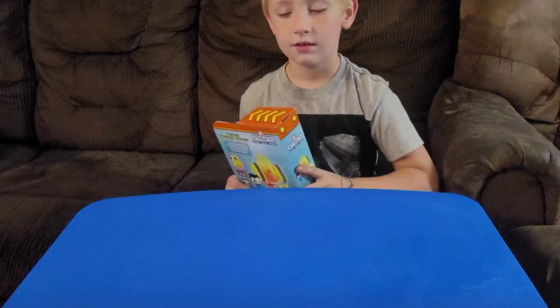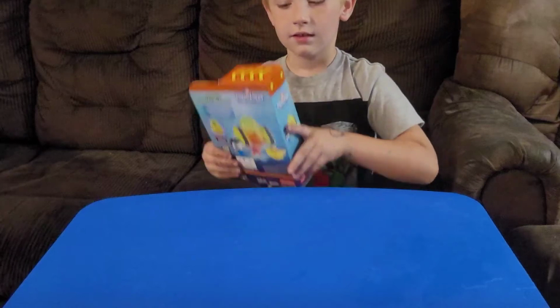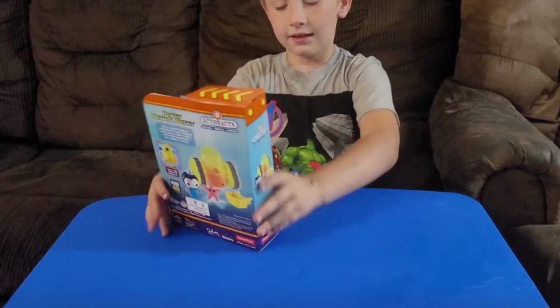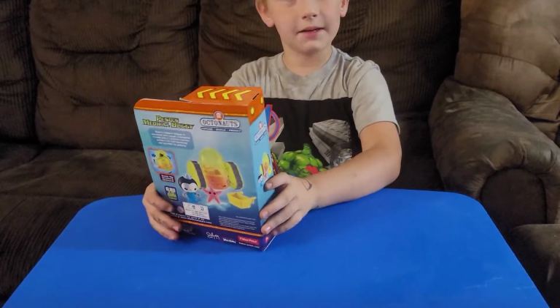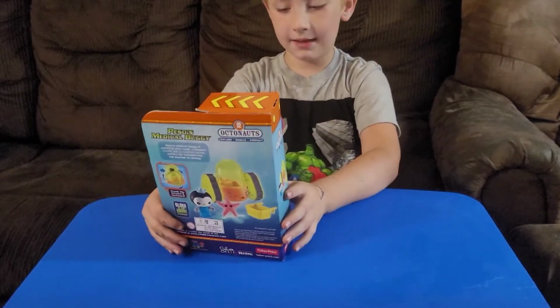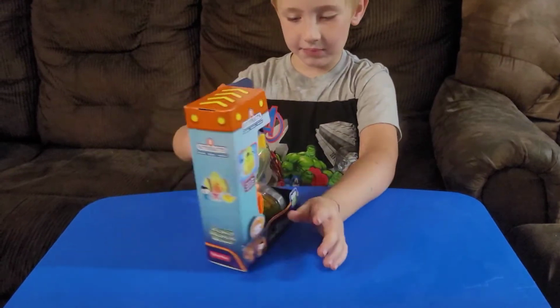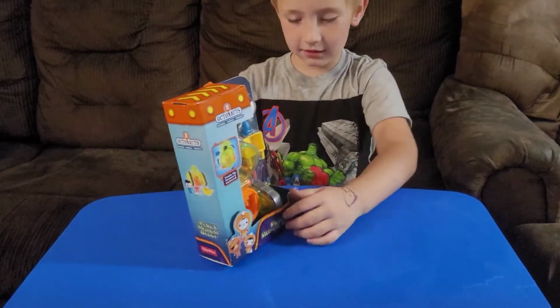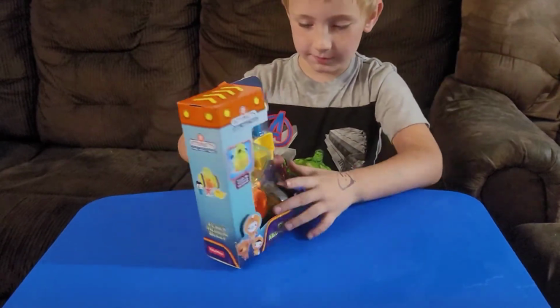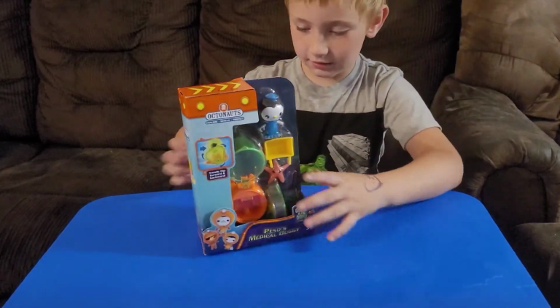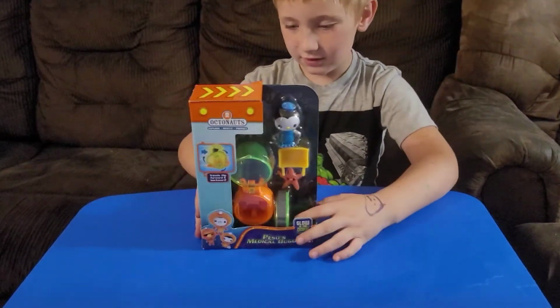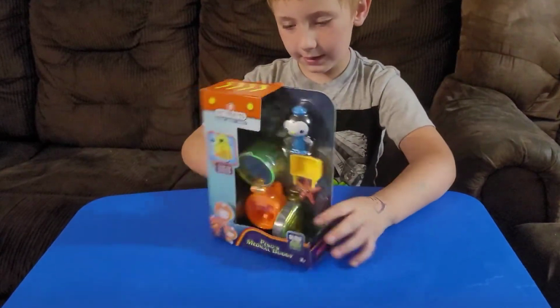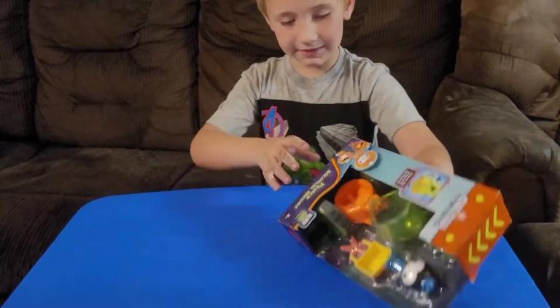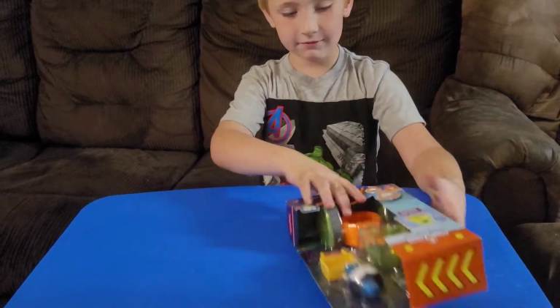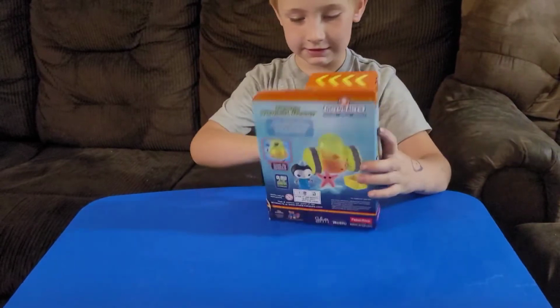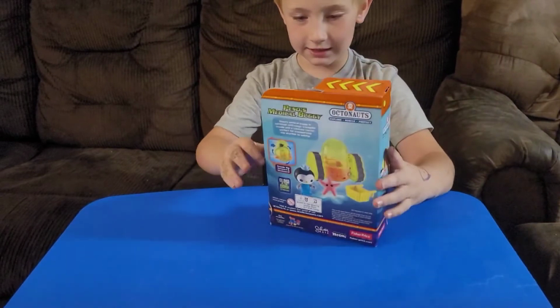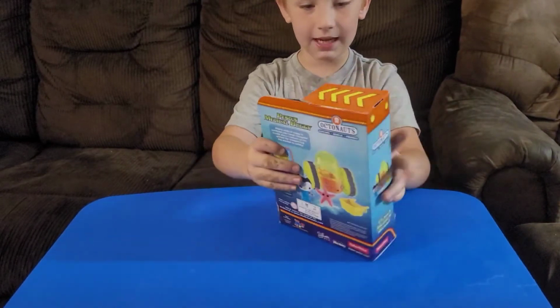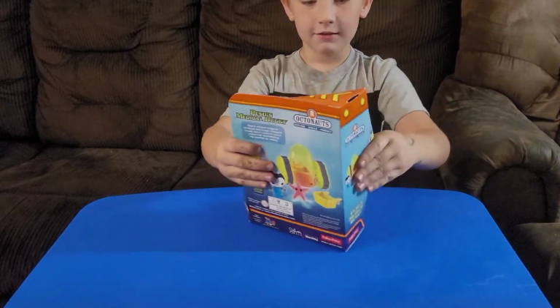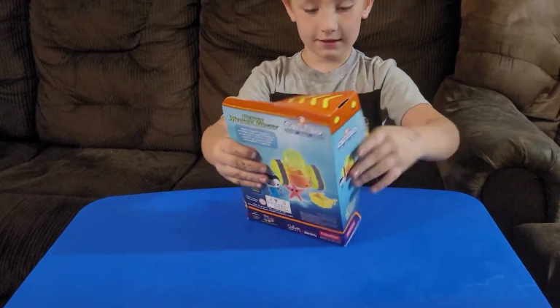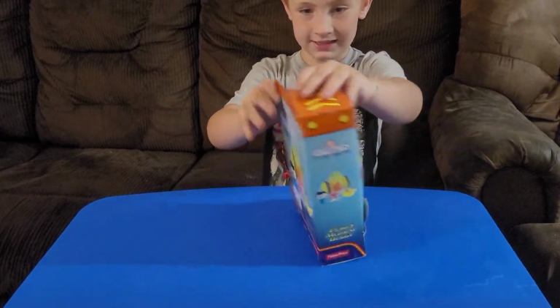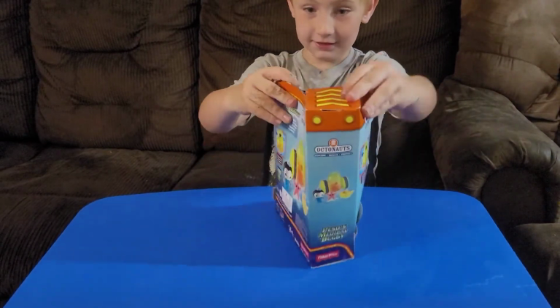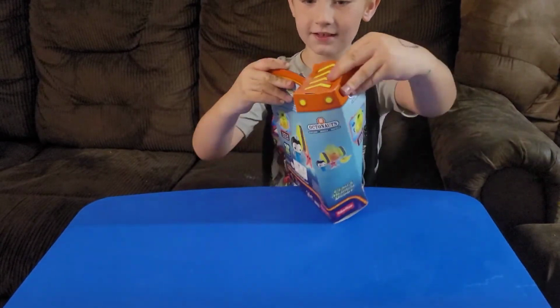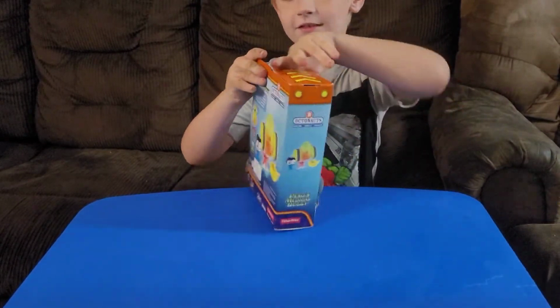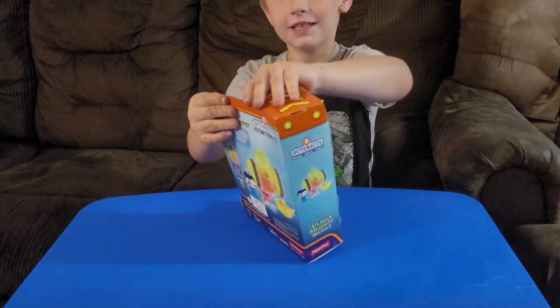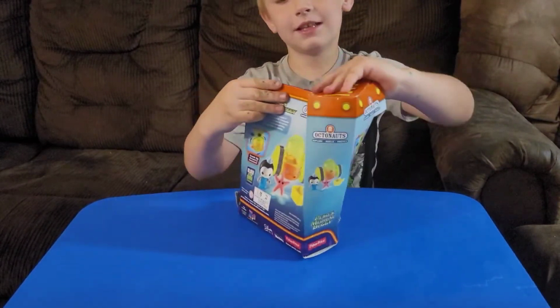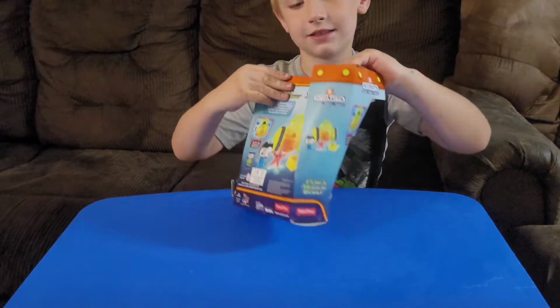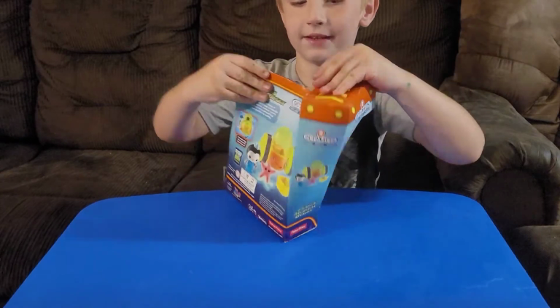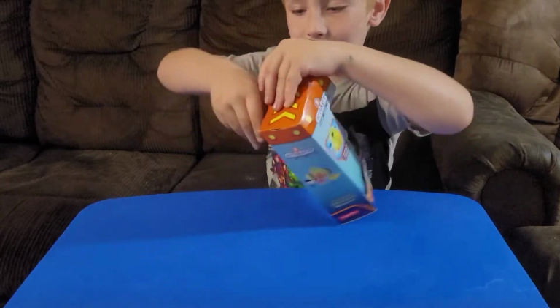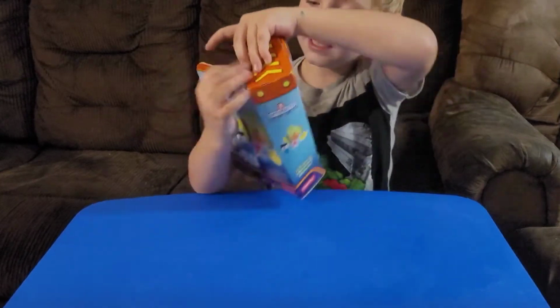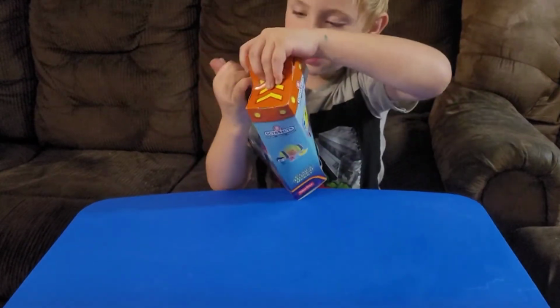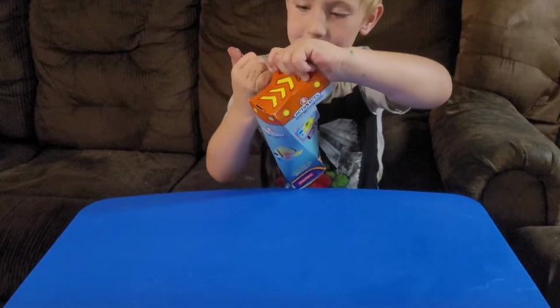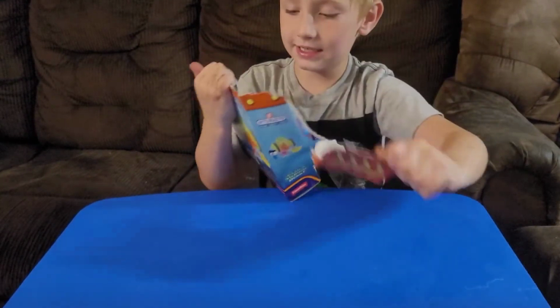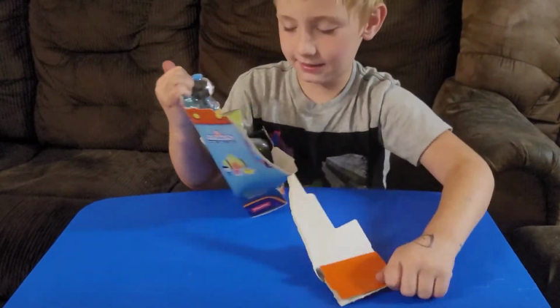Today we are looking at Peso's medical buggy with dinosaur slime, and this is my moxie view. Click subscribe if you like it. I'm opening this up.